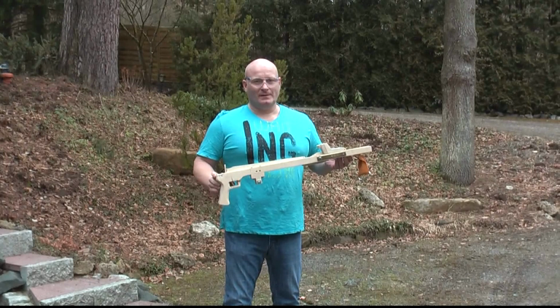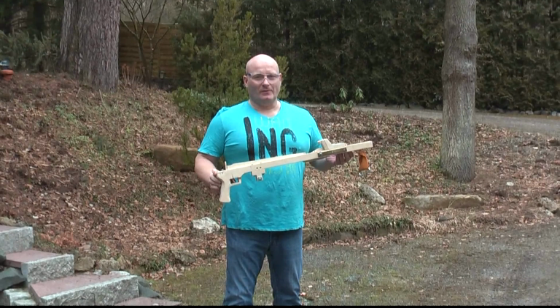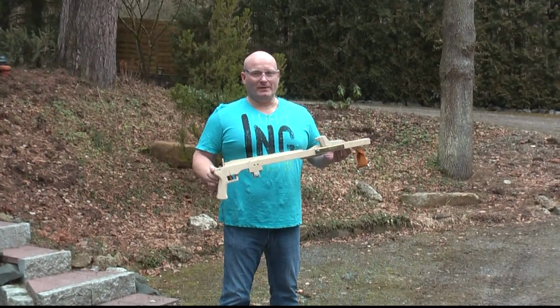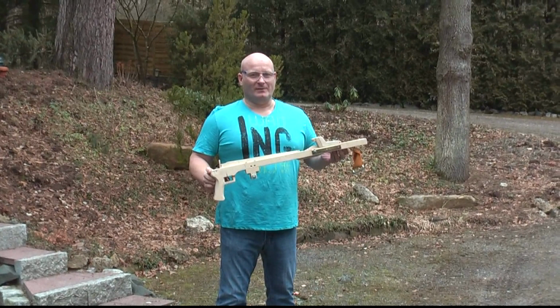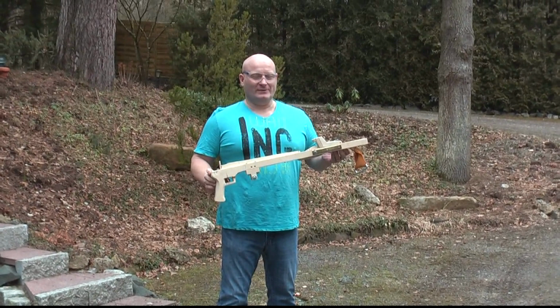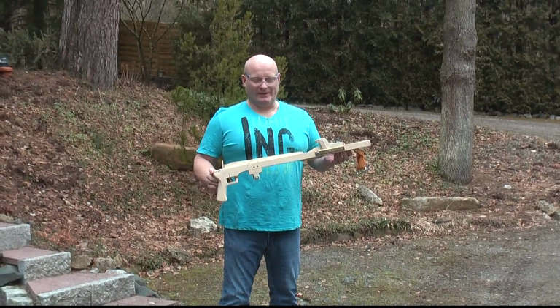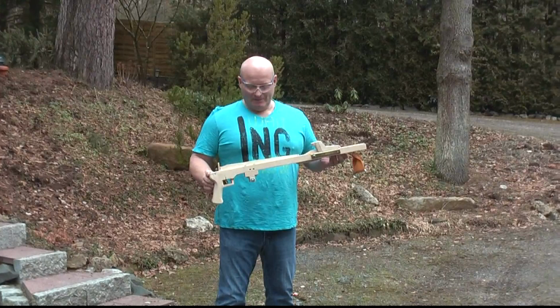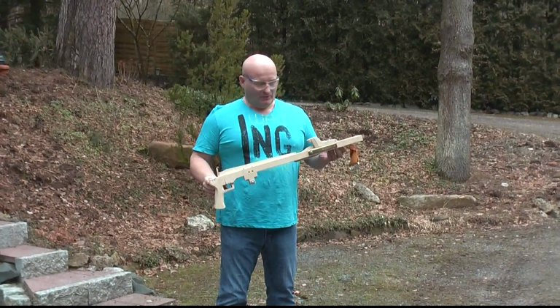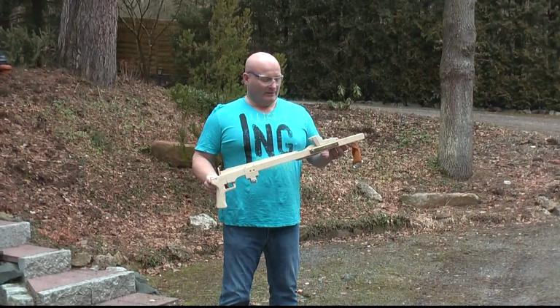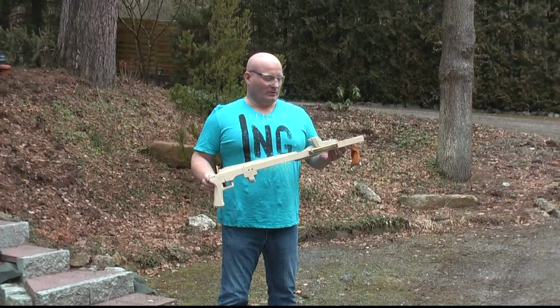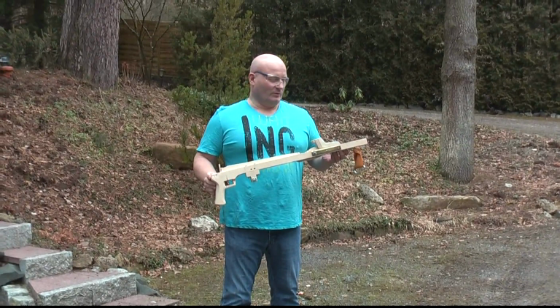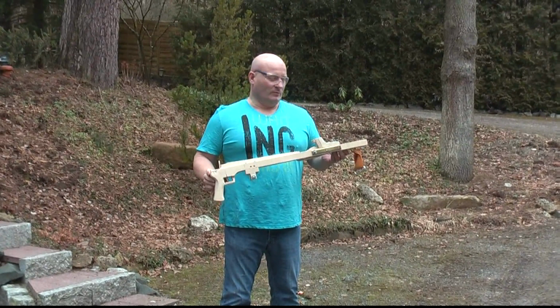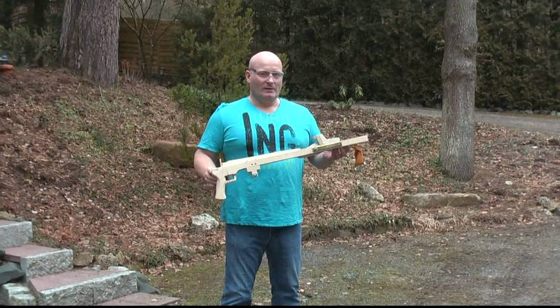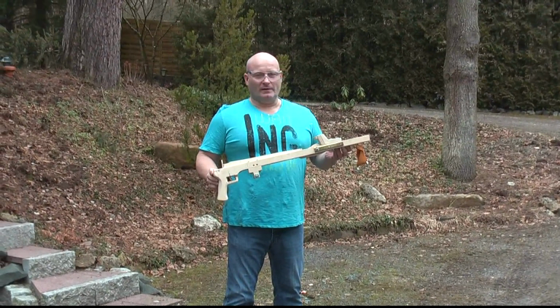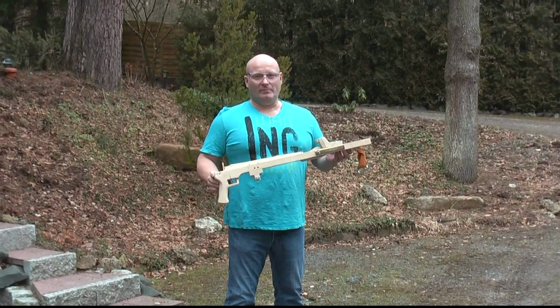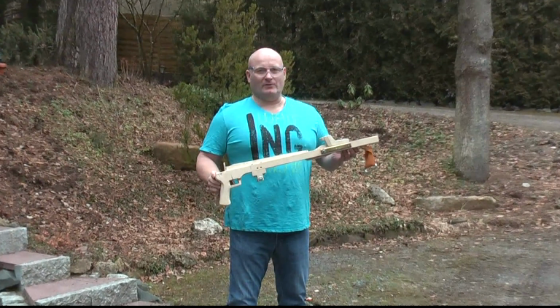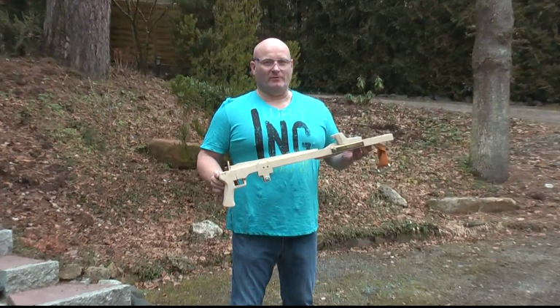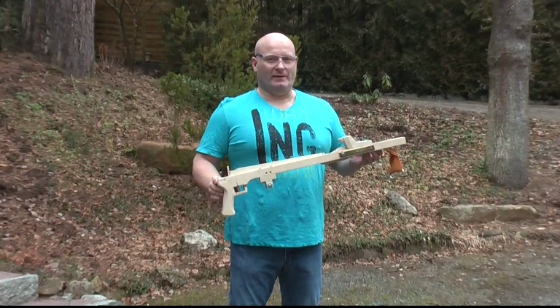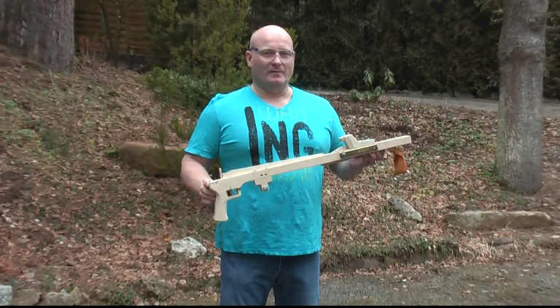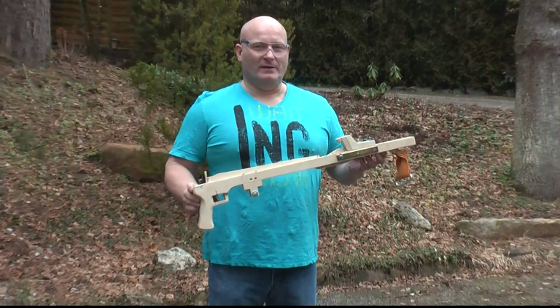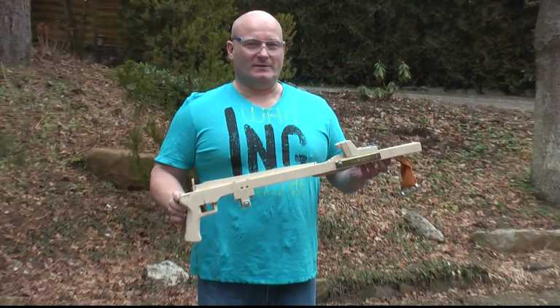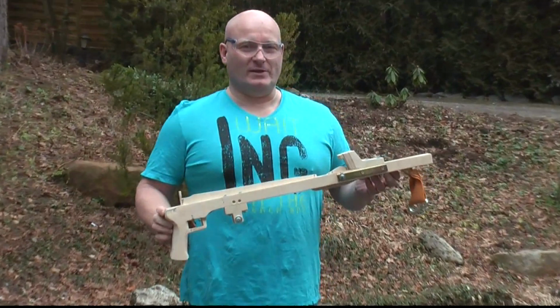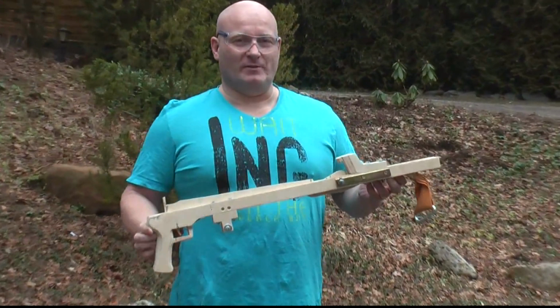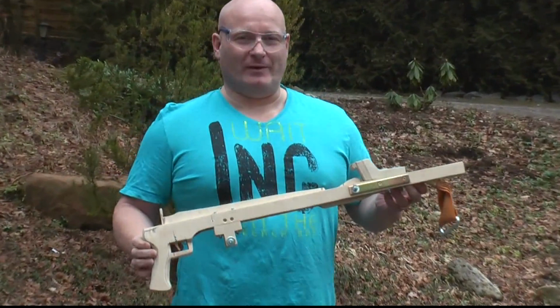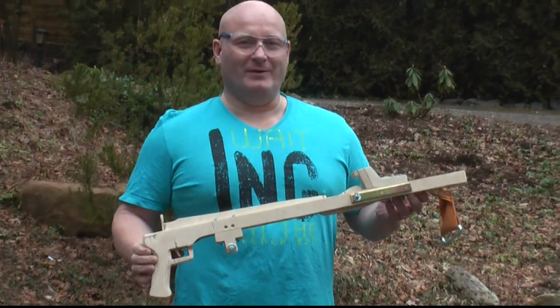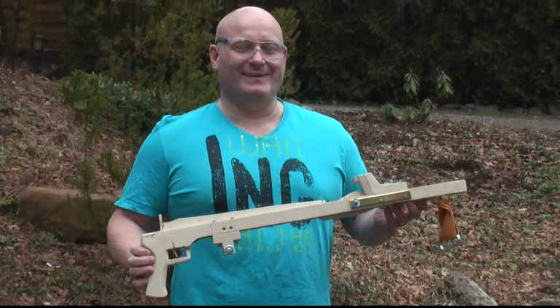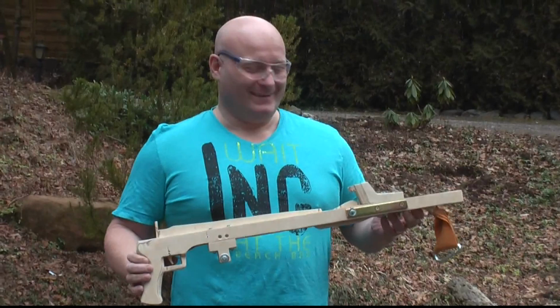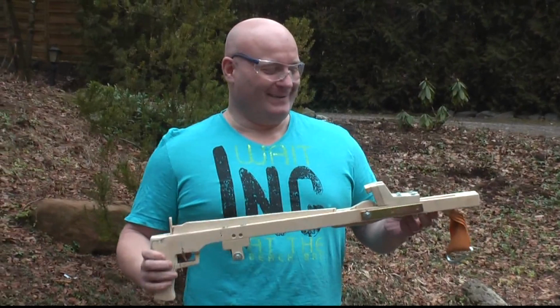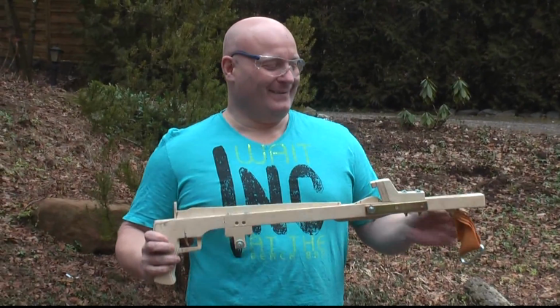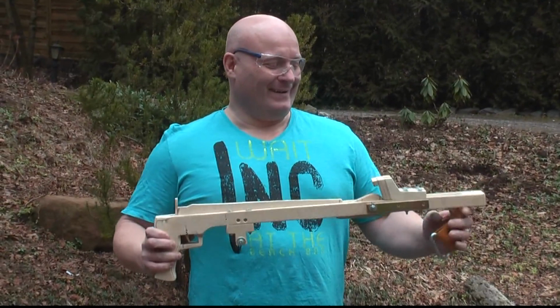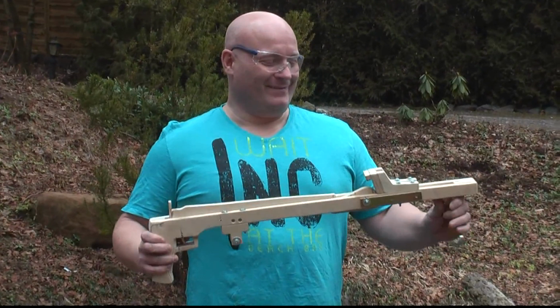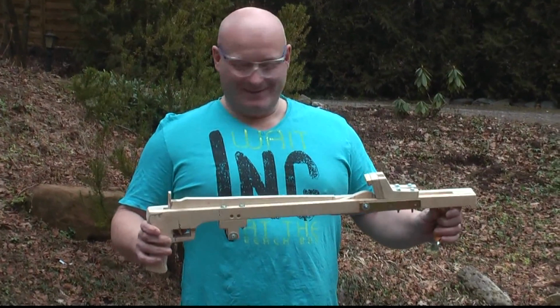Hello and welcome to the Slingshot Channel. Today I want to show you another episode of my medieval trebuchet engine with rubber inventions.